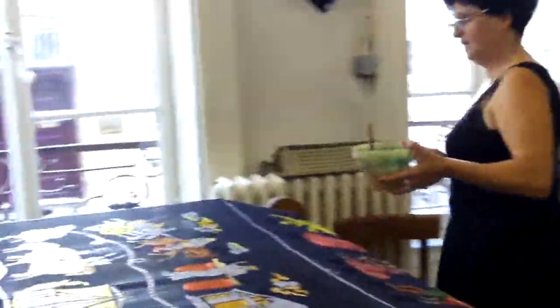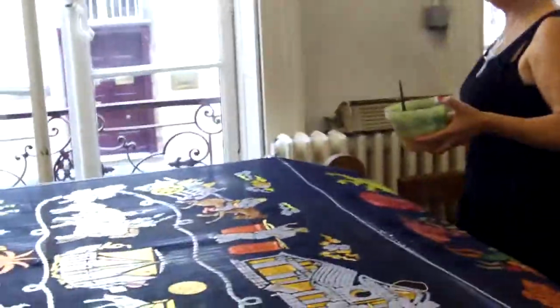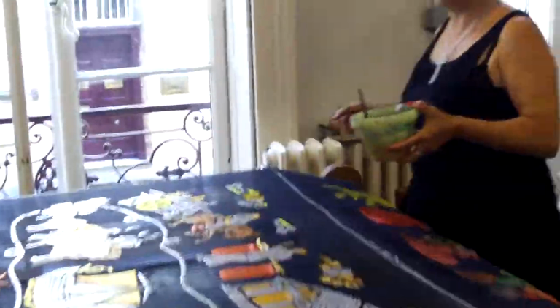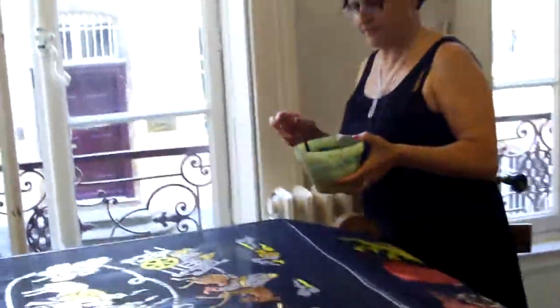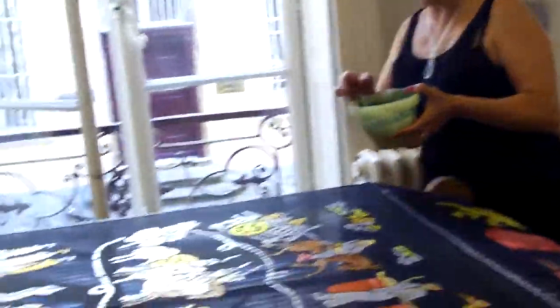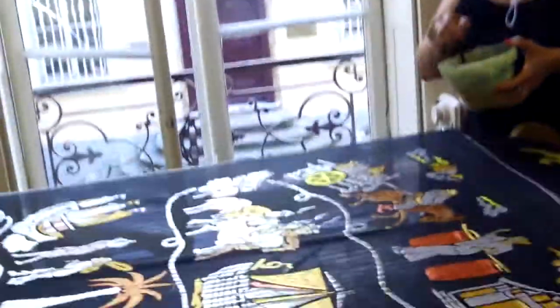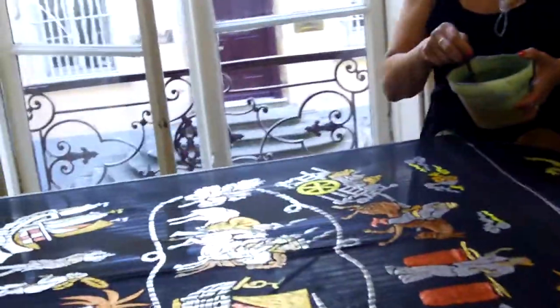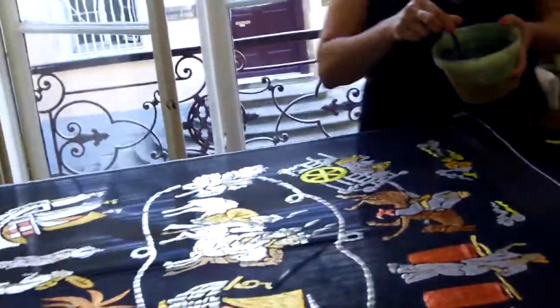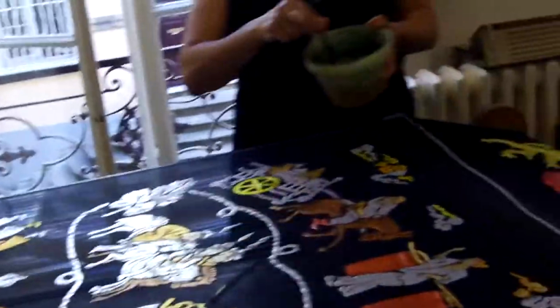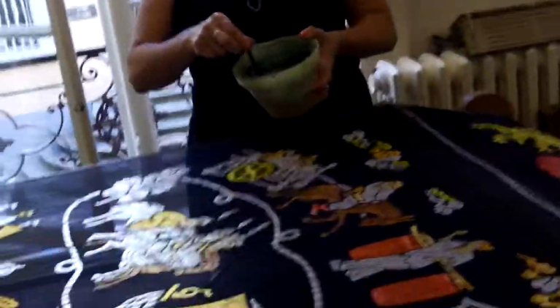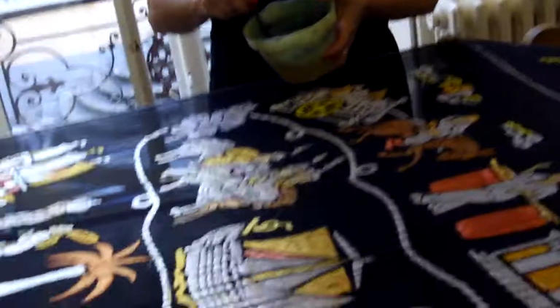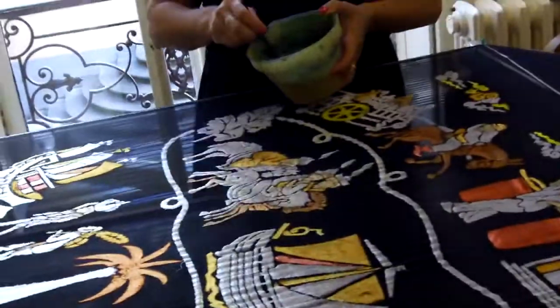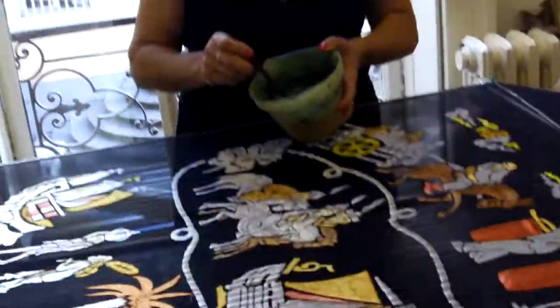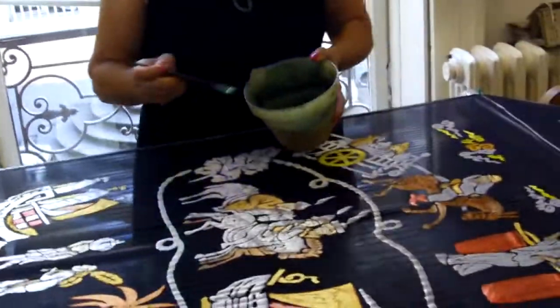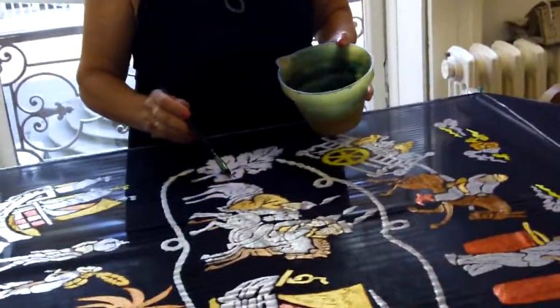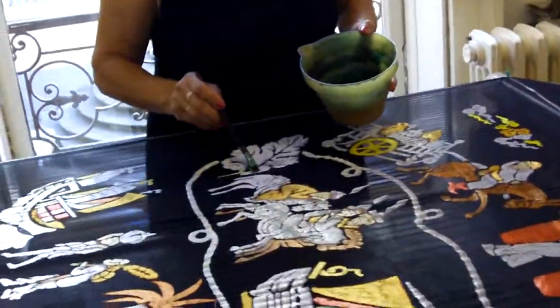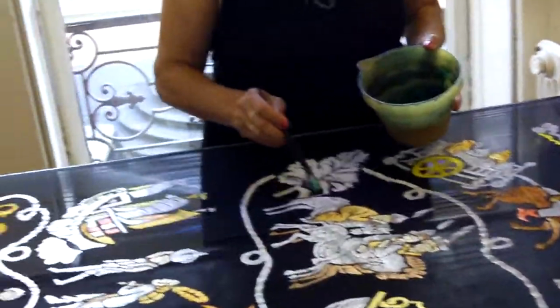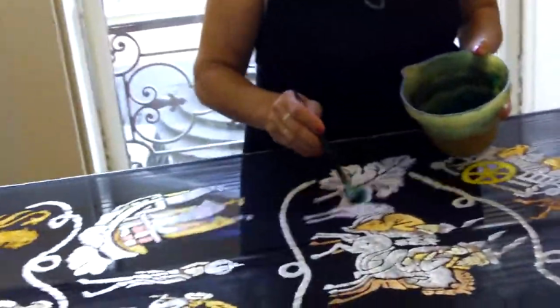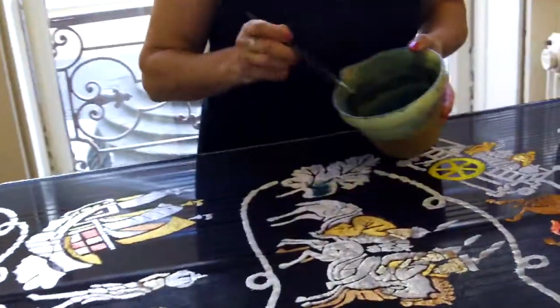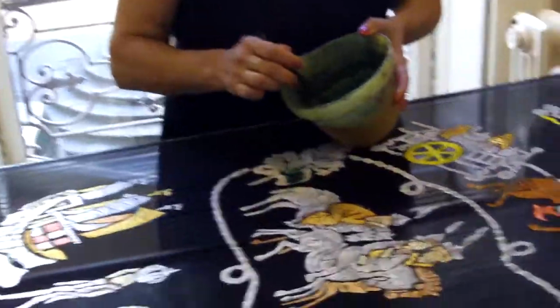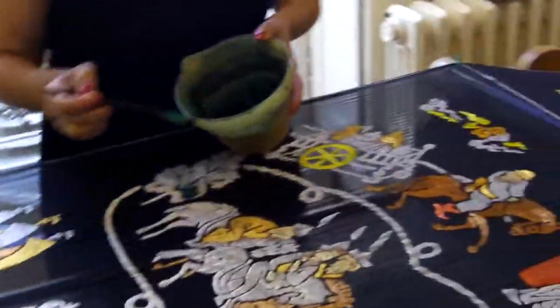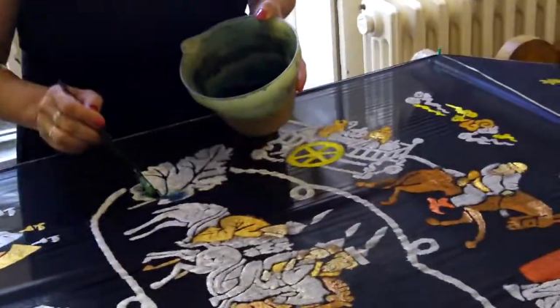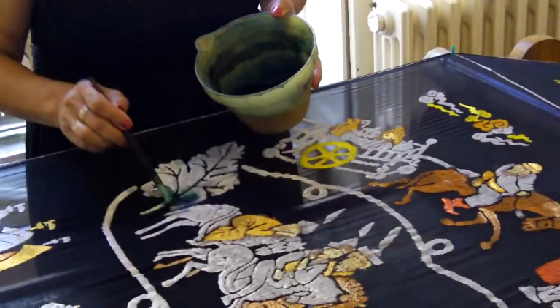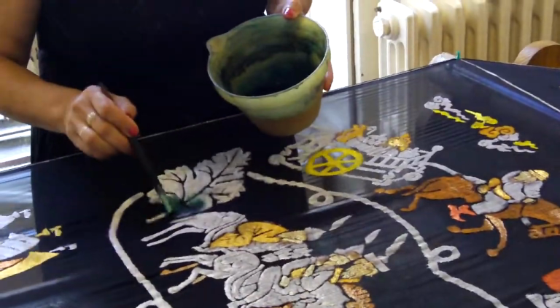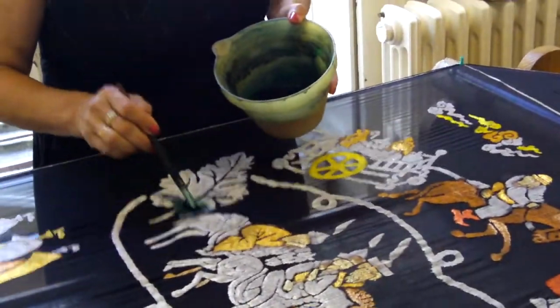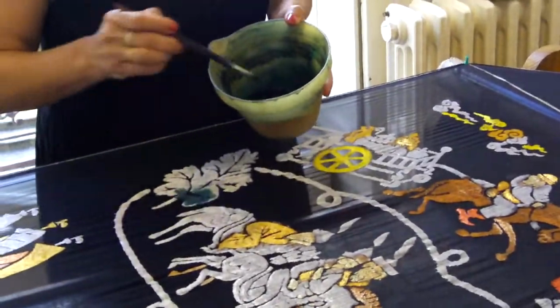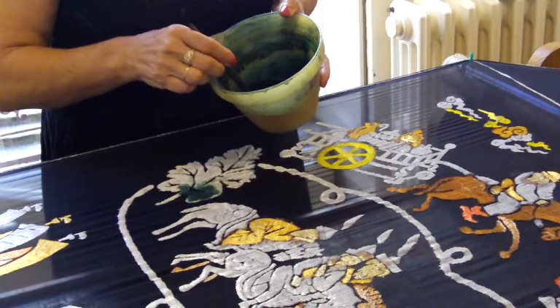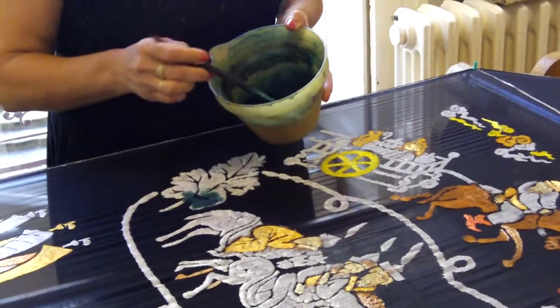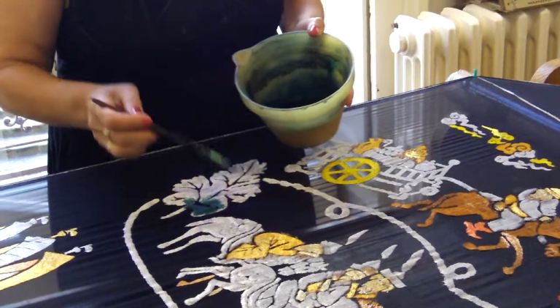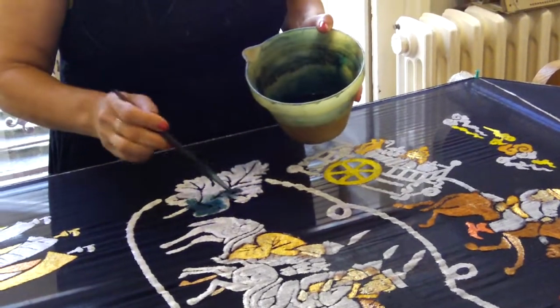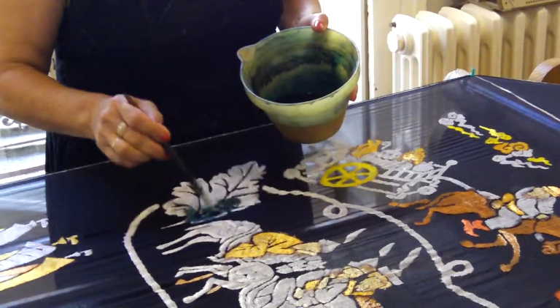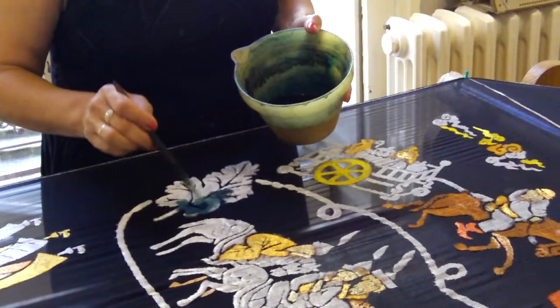And then I'm going to paint like this. Do you want something, Christiane? There's no paint?